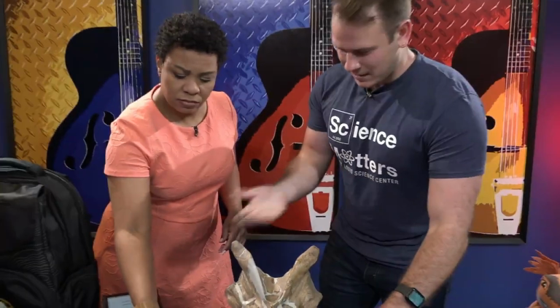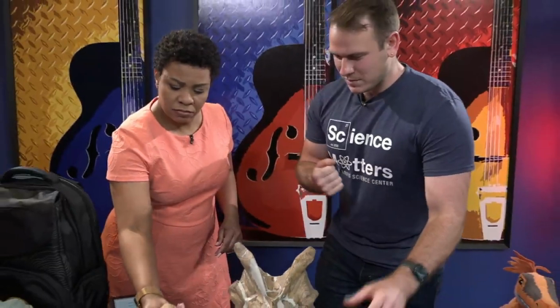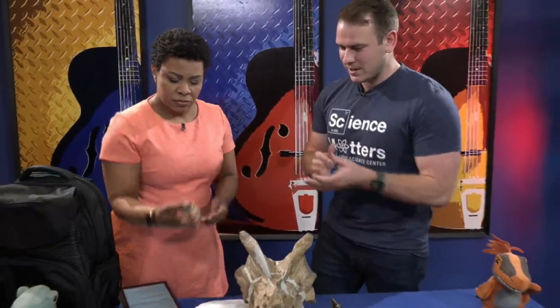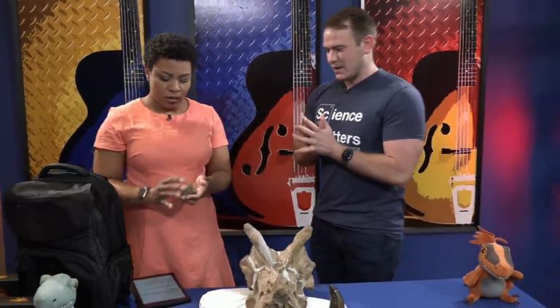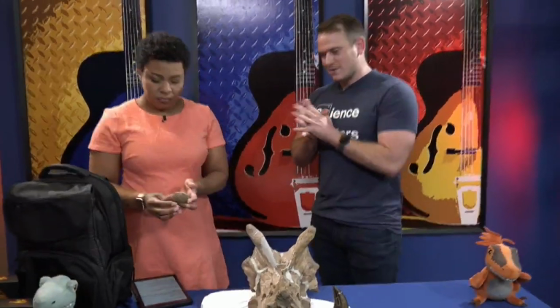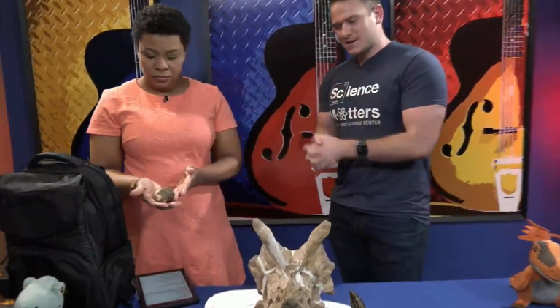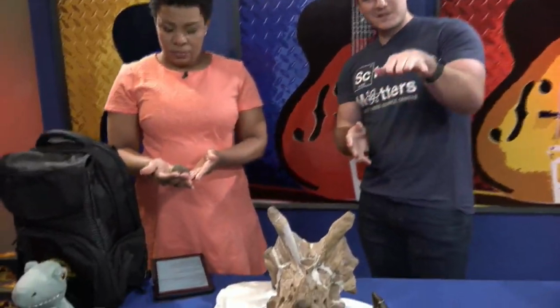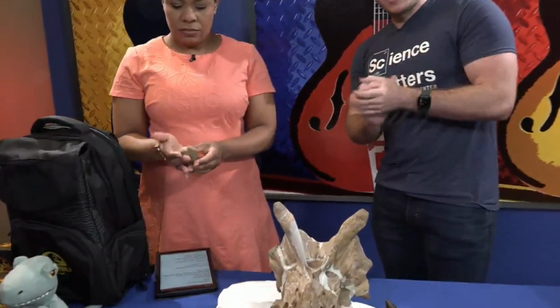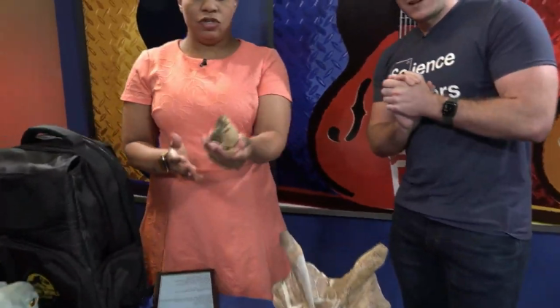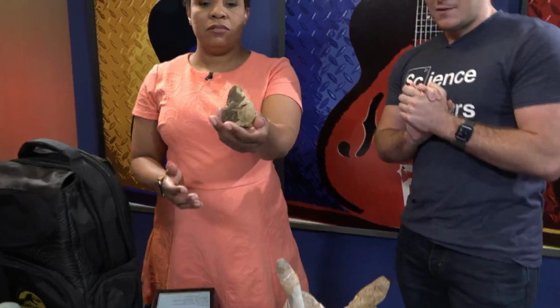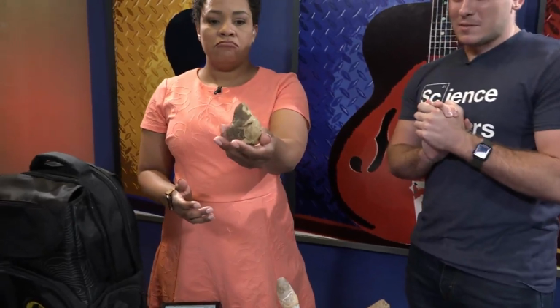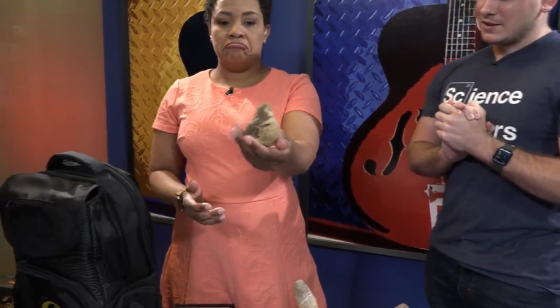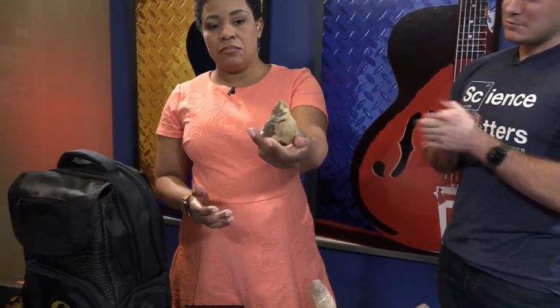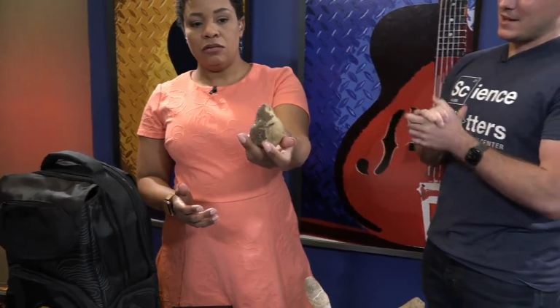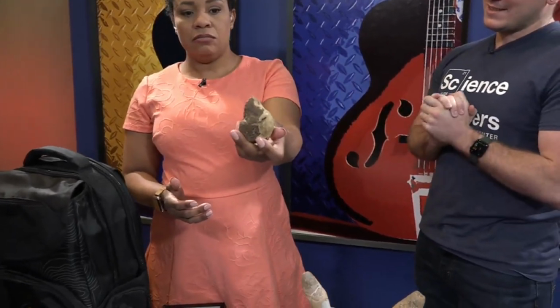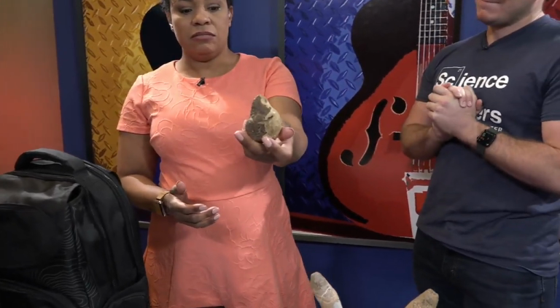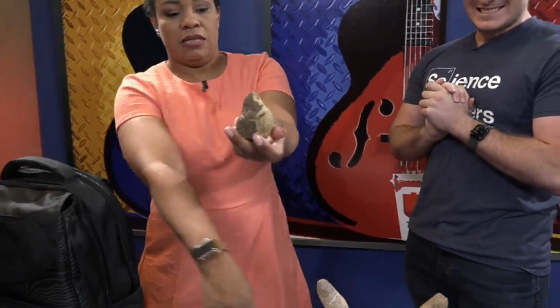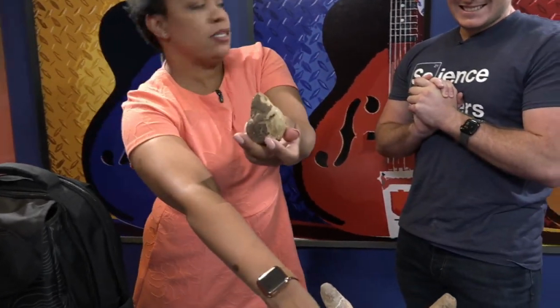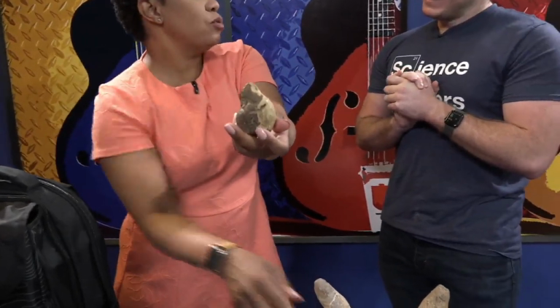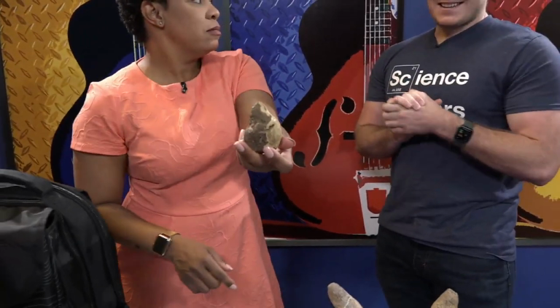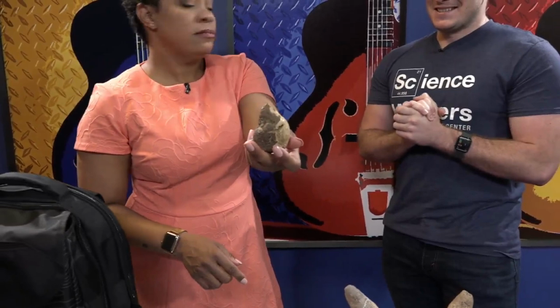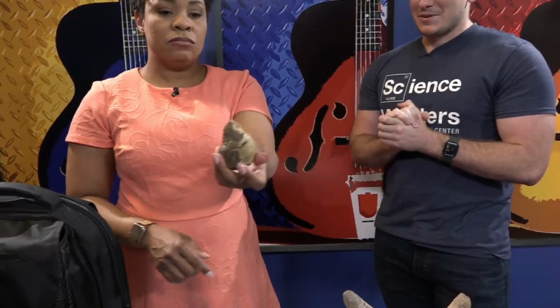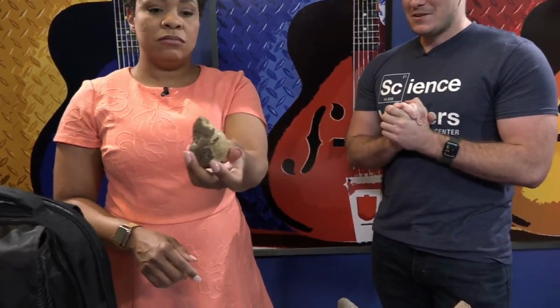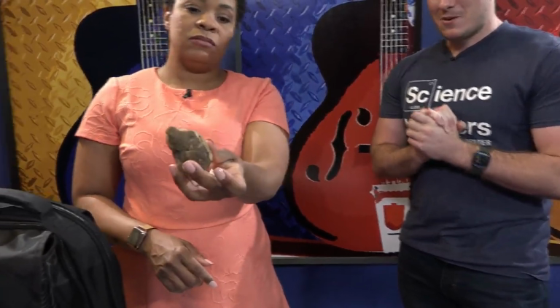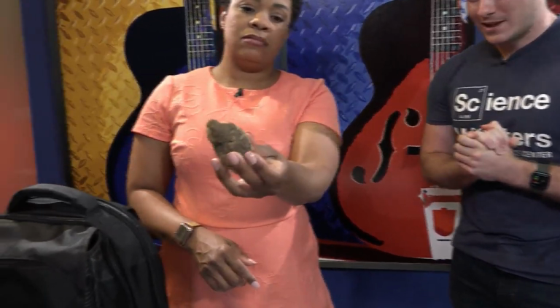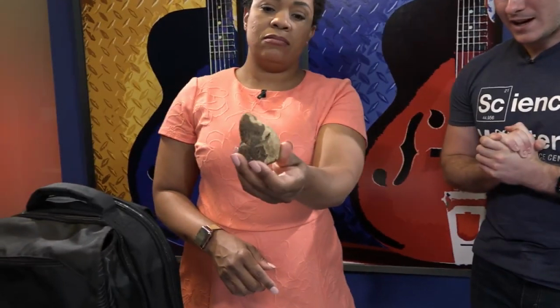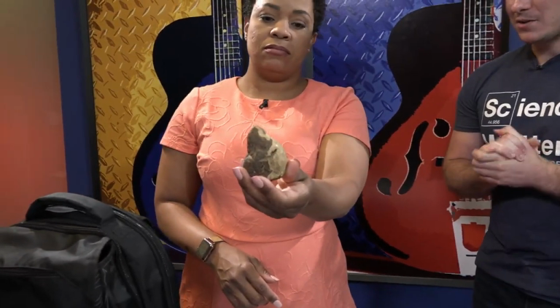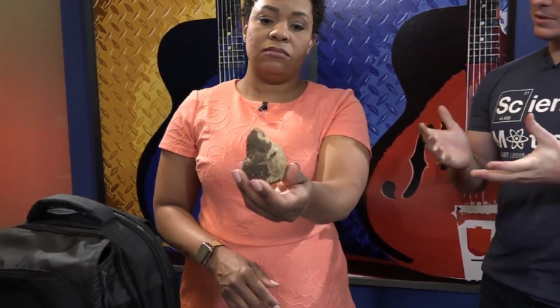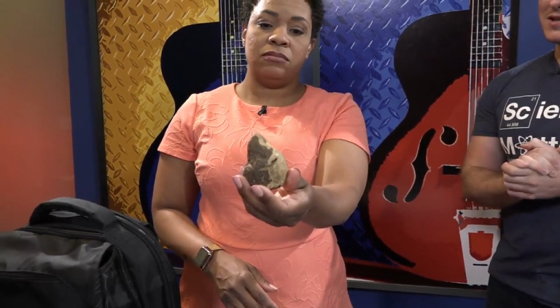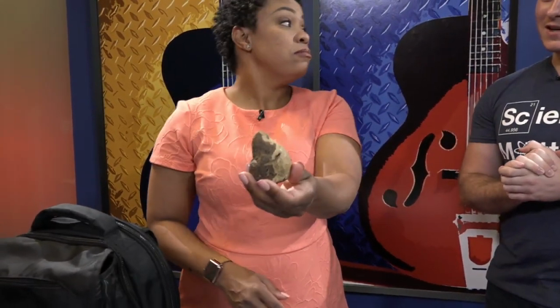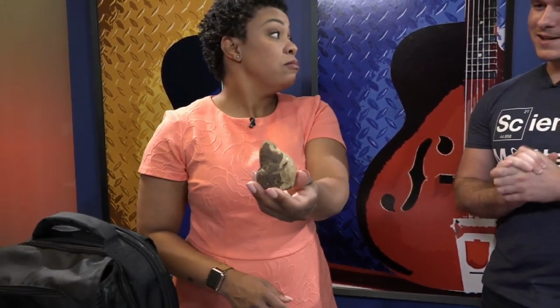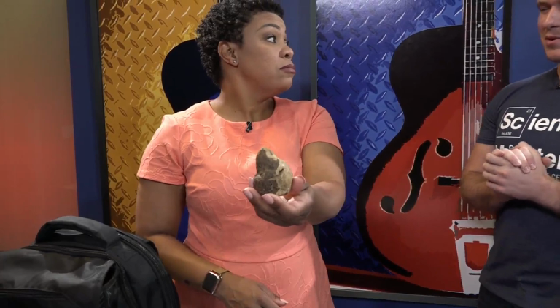I'm going to have you pick that right up. Sure! Can you guess what it is? Hold it up to the camera and give everybody an opportunity to look at it. Is it a triceratops horn? It is not a triceratops horn. You are holding something called coprolite, which is fossilized dinosaur poop.